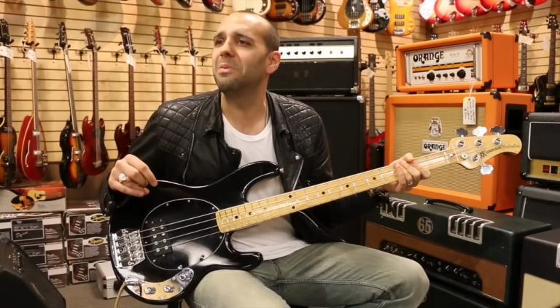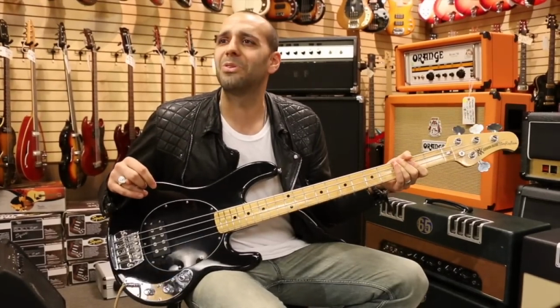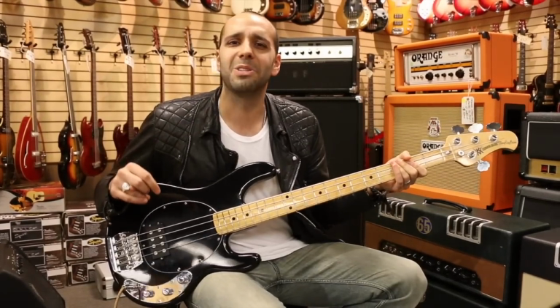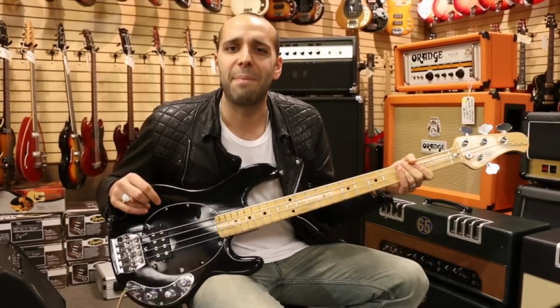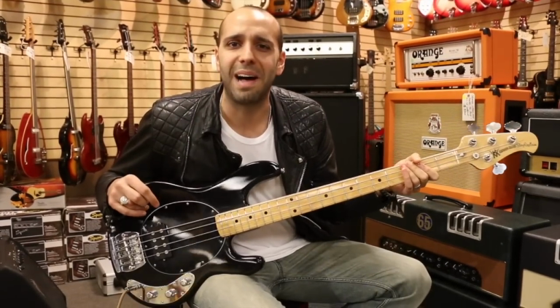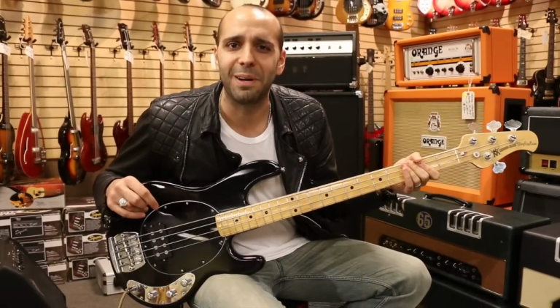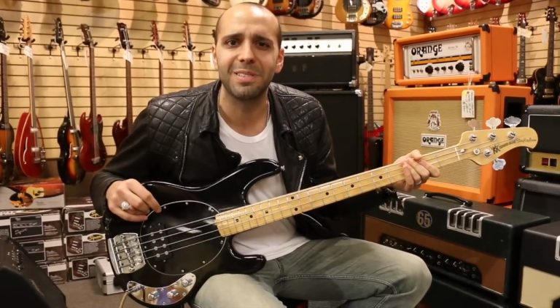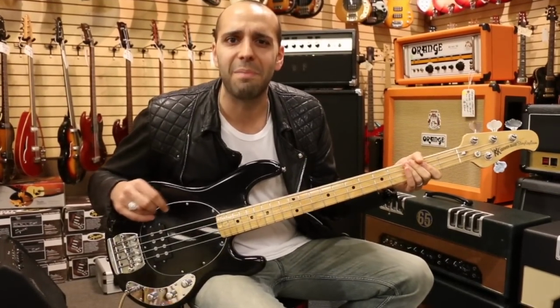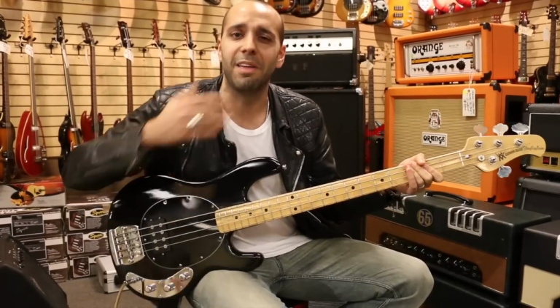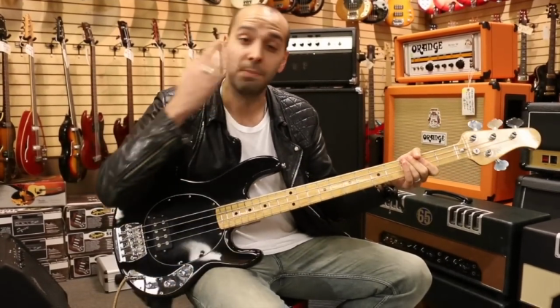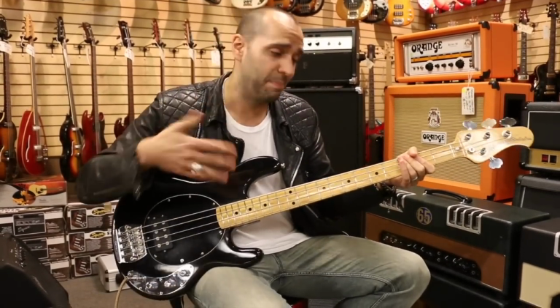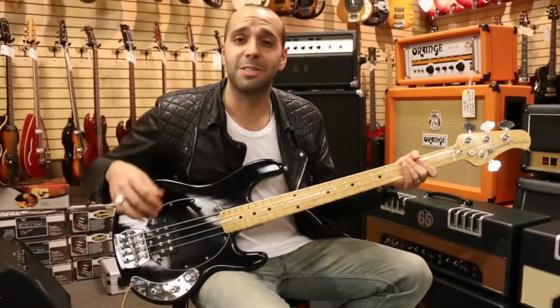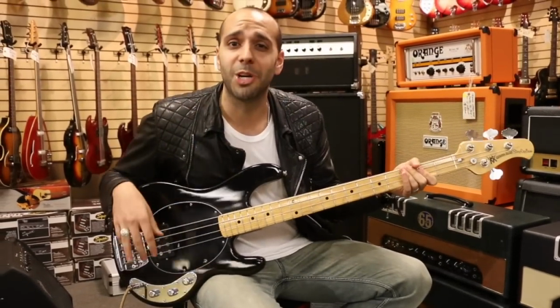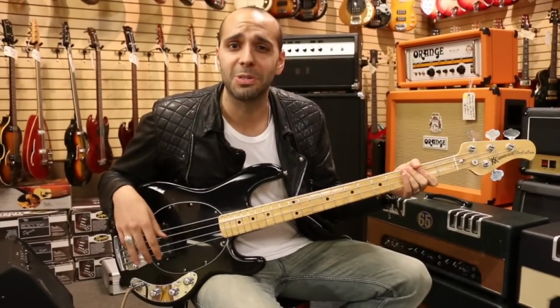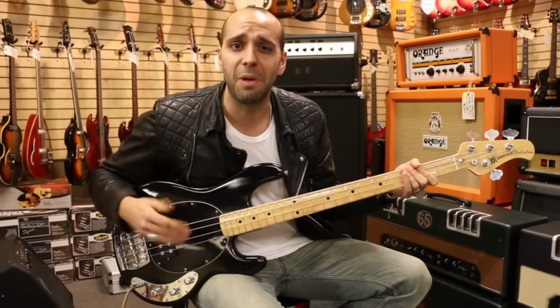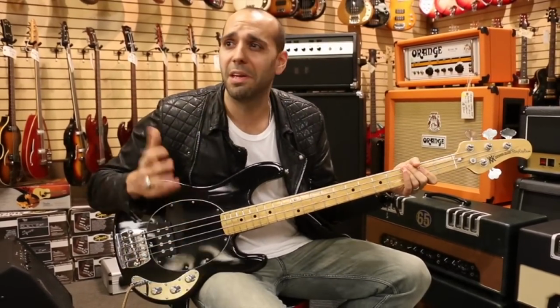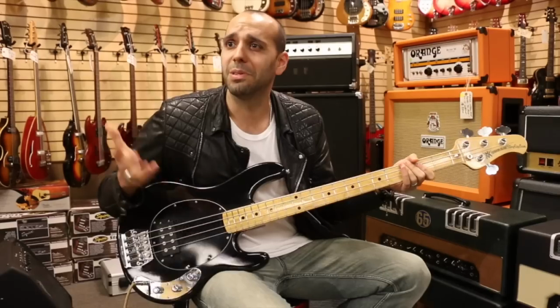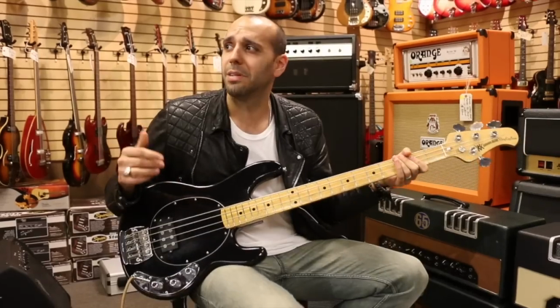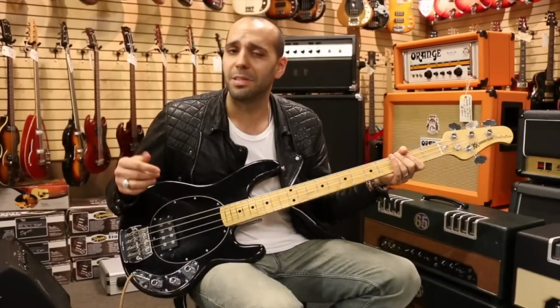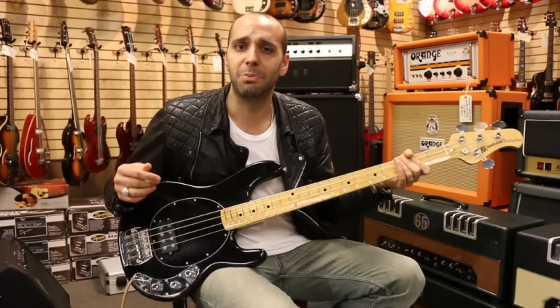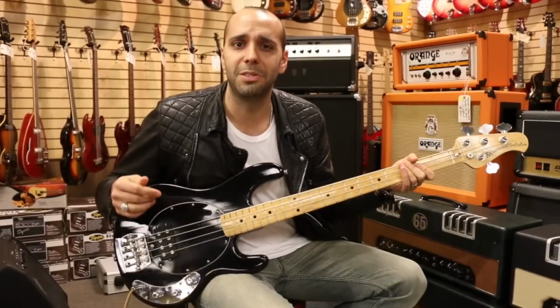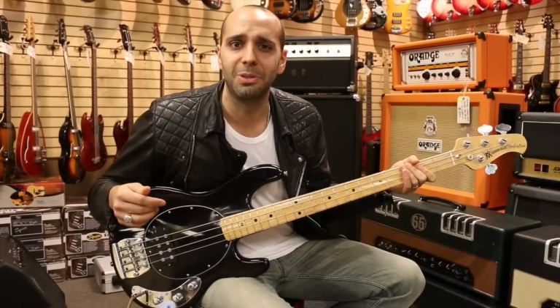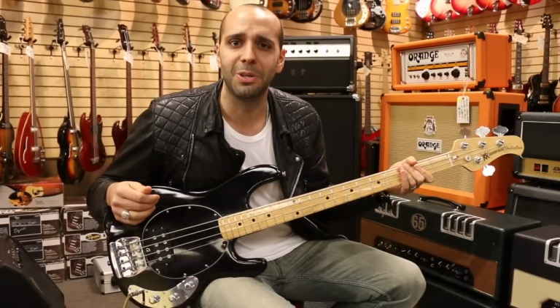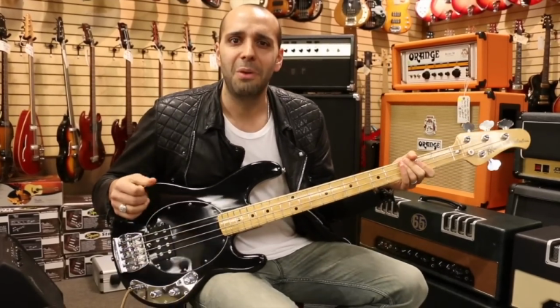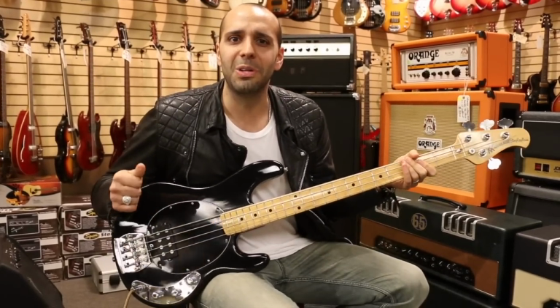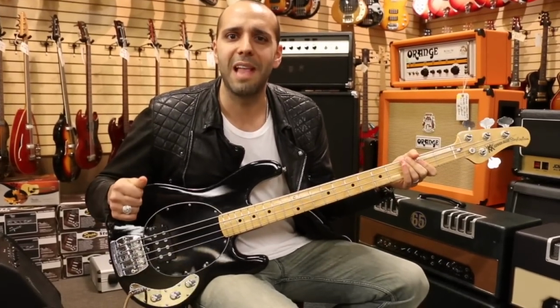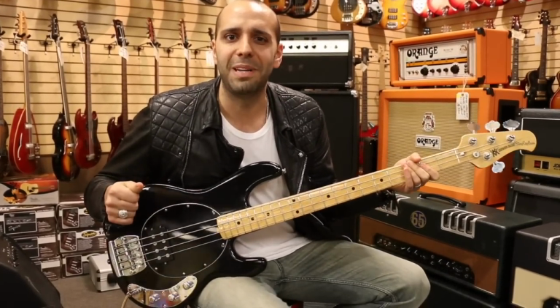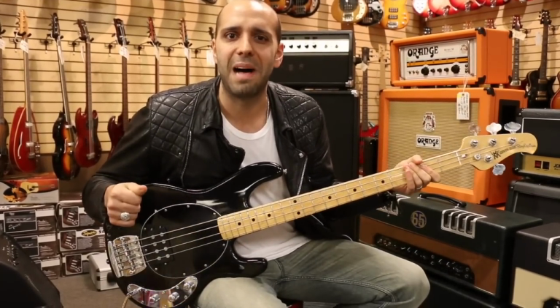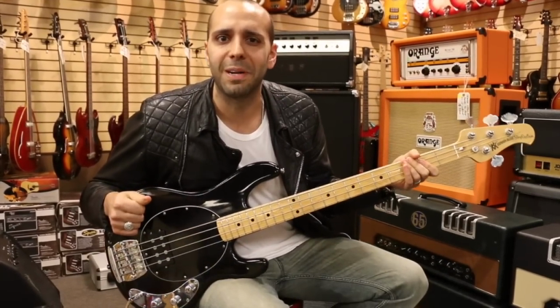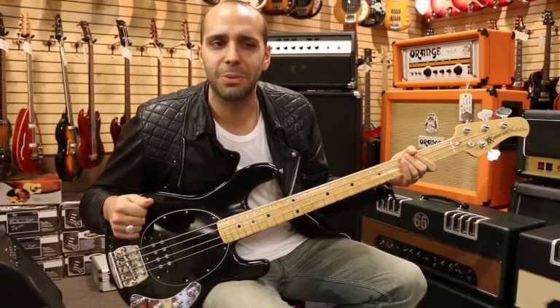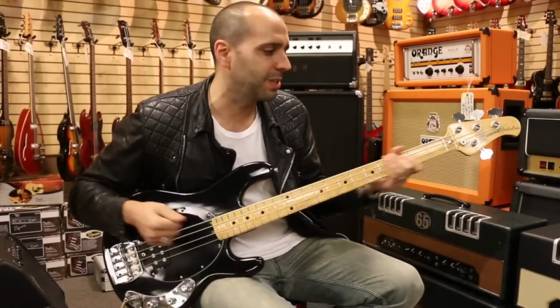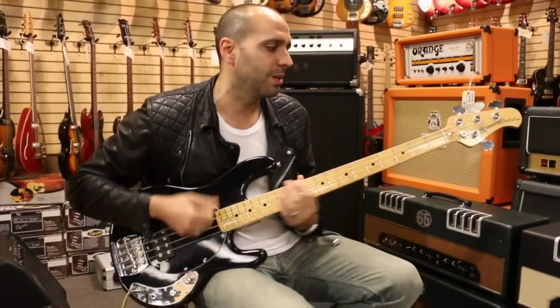Why don't we try a little slap and pop here. This is not my thing — bass in general is not my thing — but let's see what we can do with the old slapping and popping. Let's see what this thing can do.